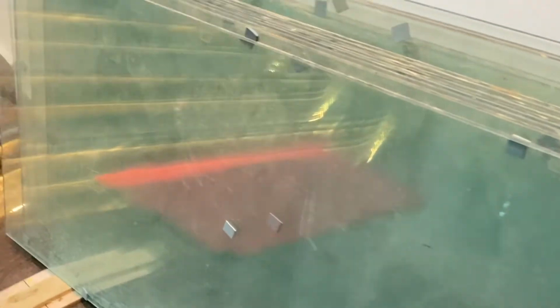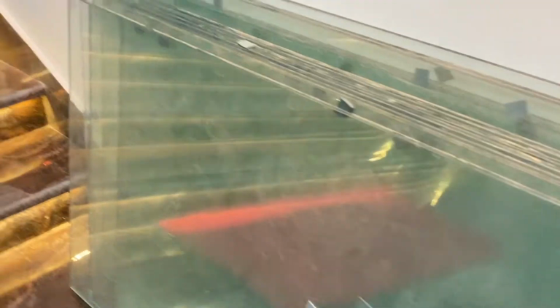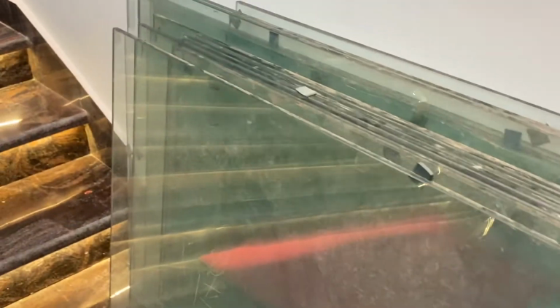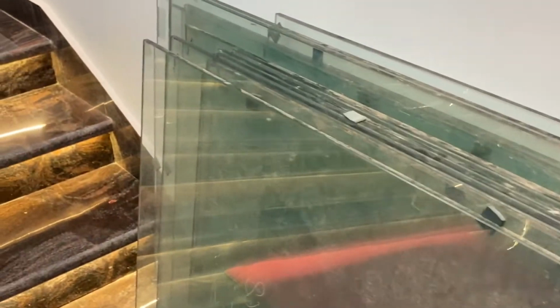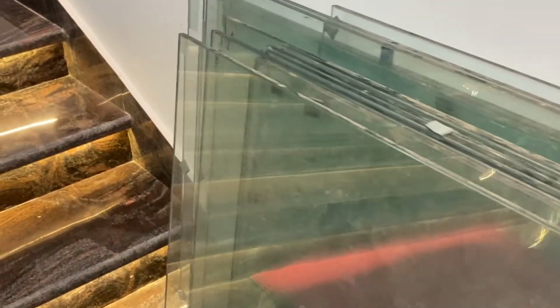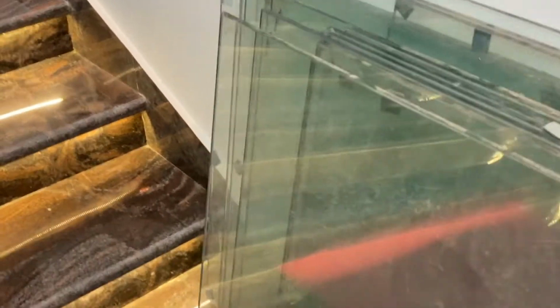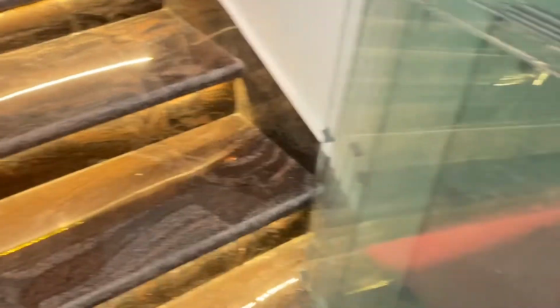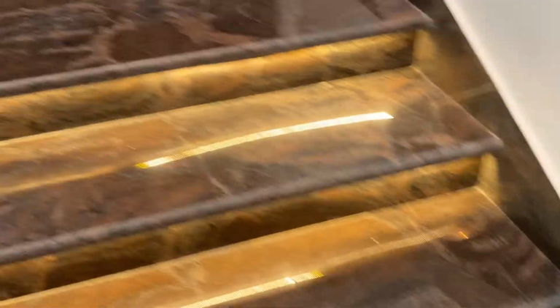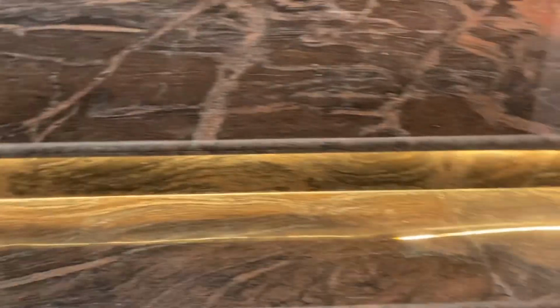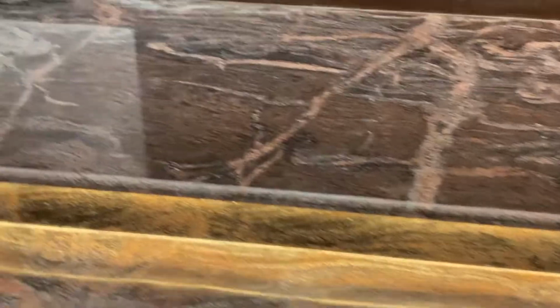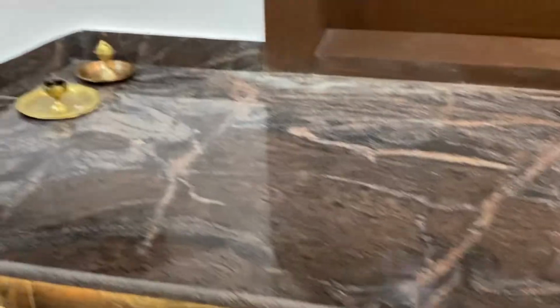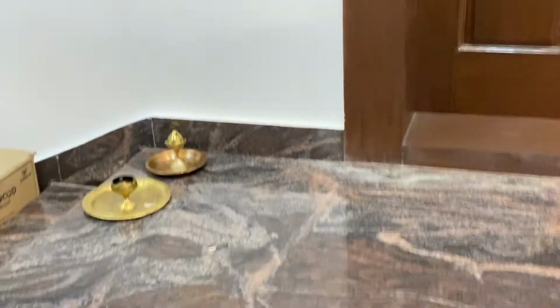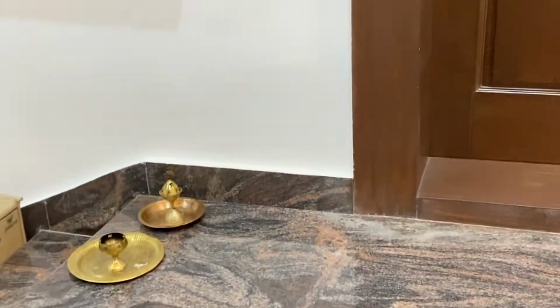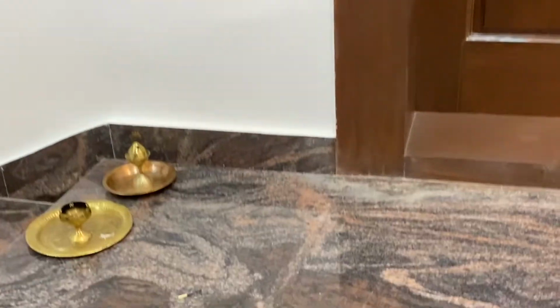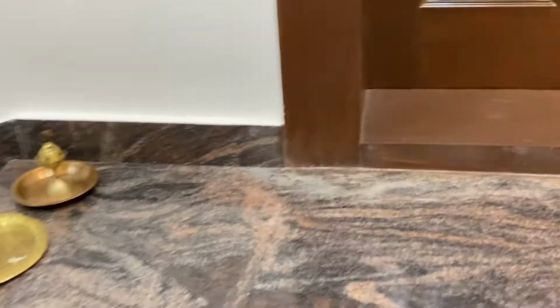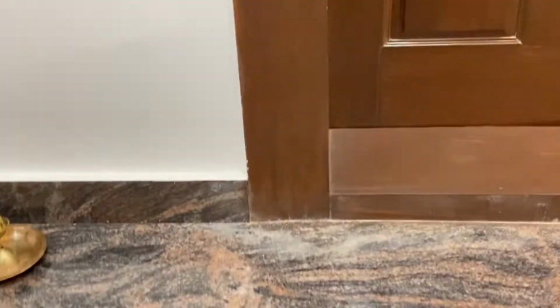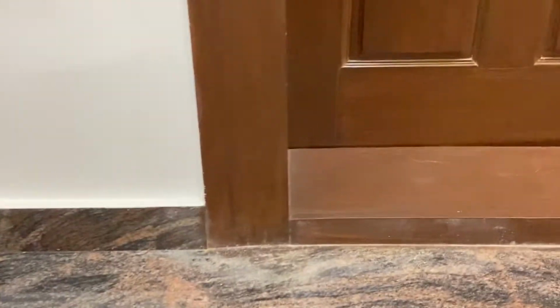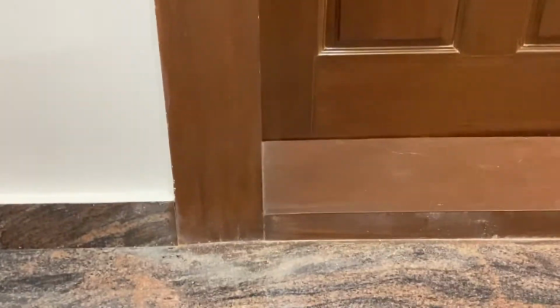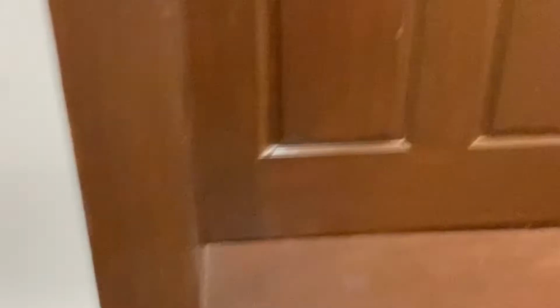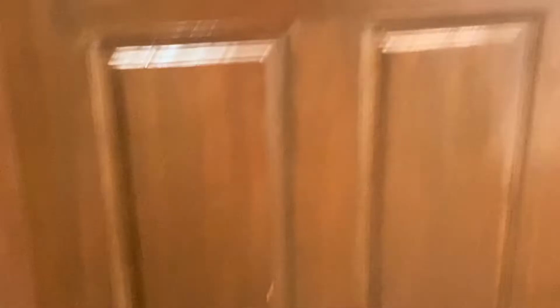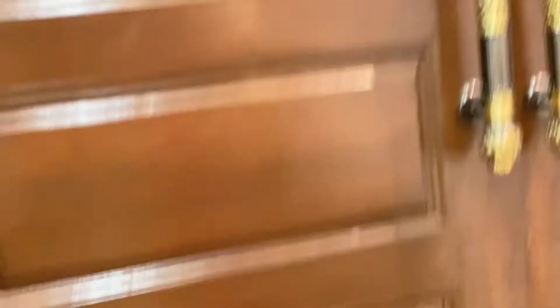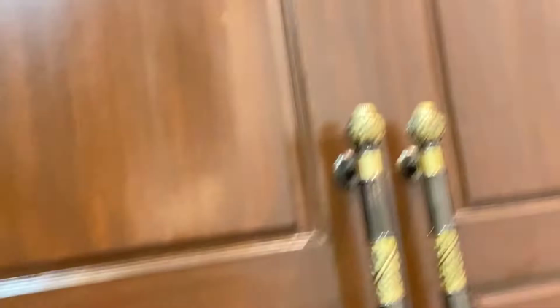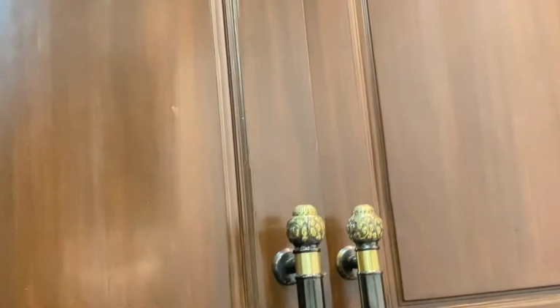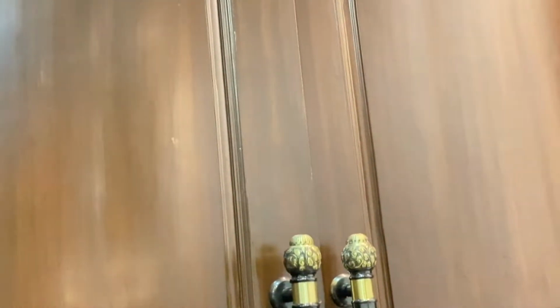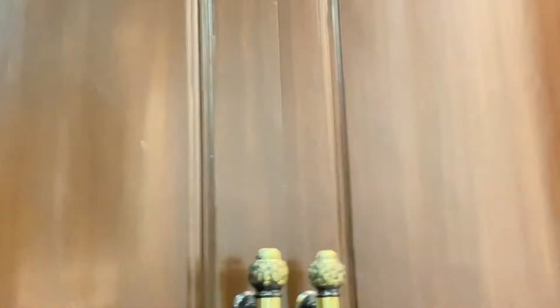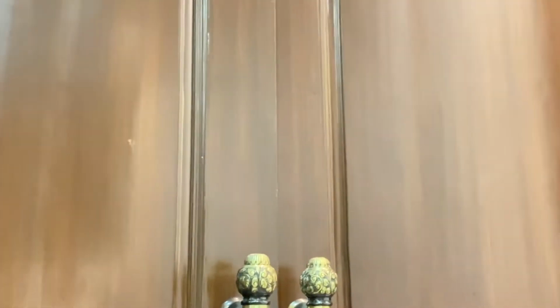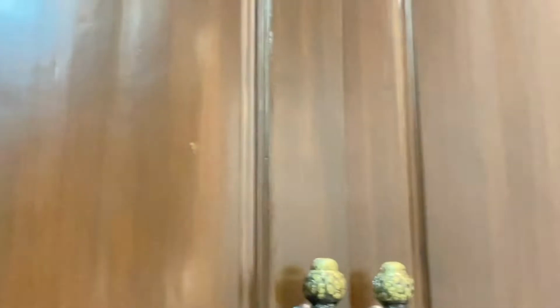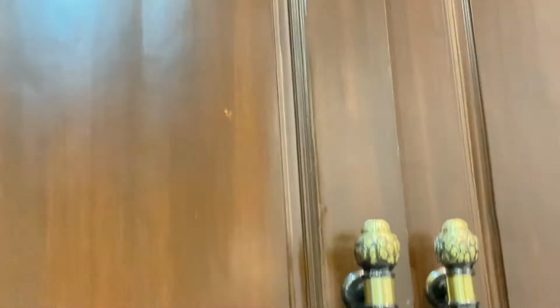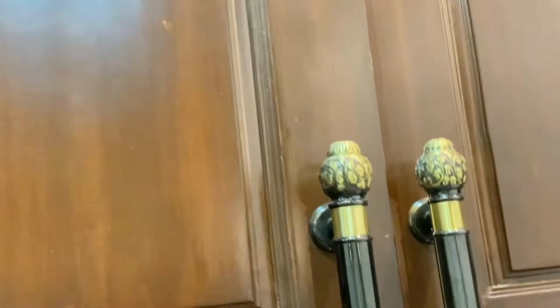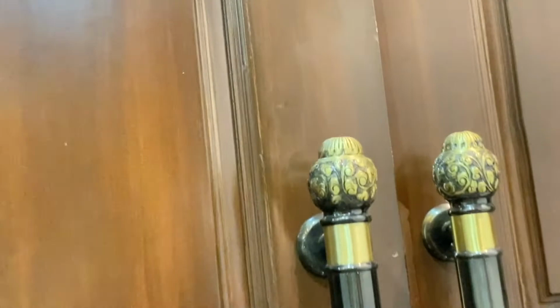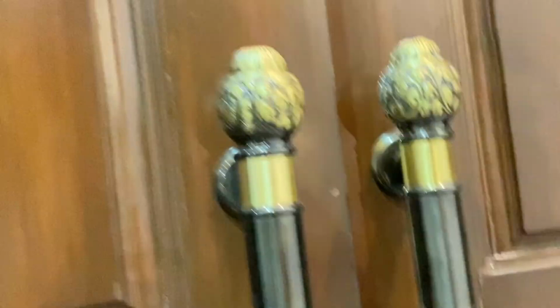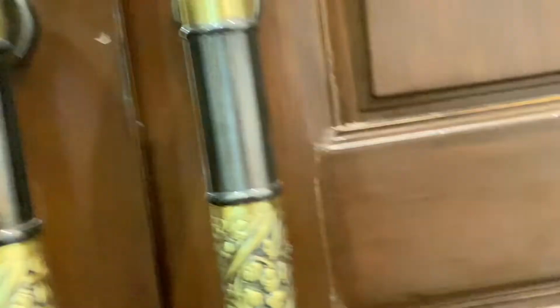We need to decorate the garden and put flowers and plants. Everything will be done. I have not set up the kitchen yet. This is my house — there is a door in the house.